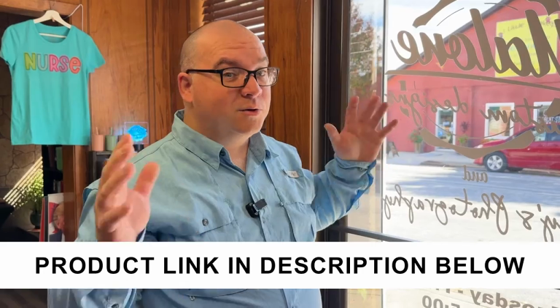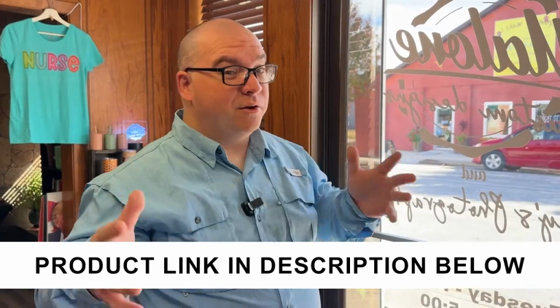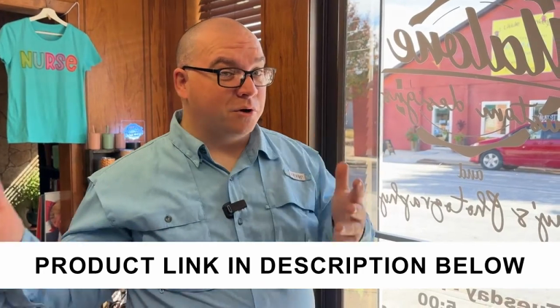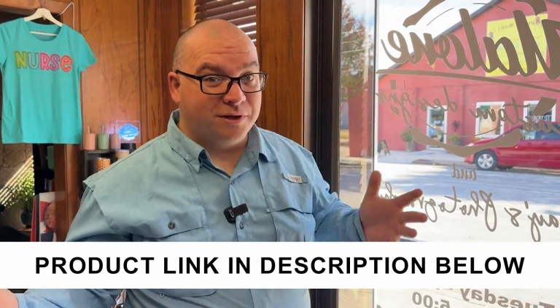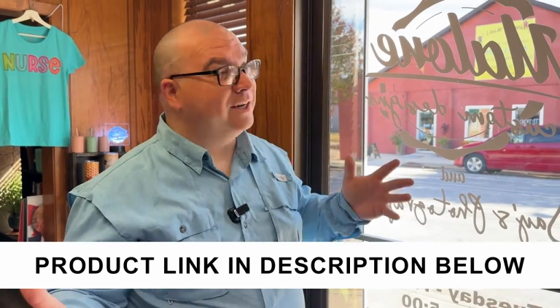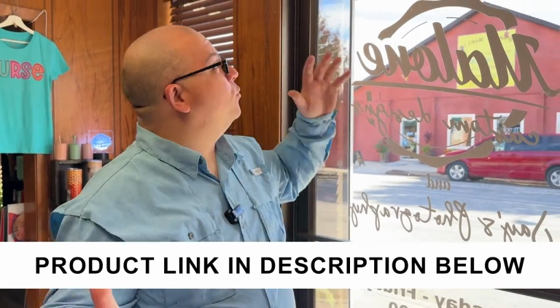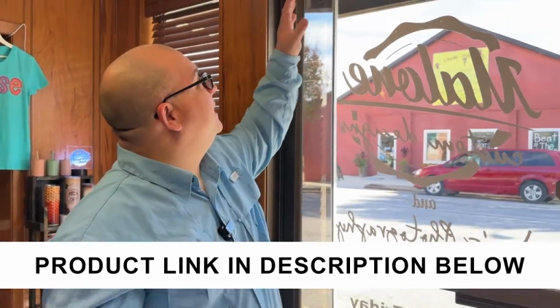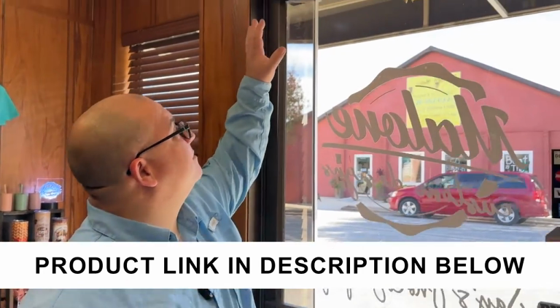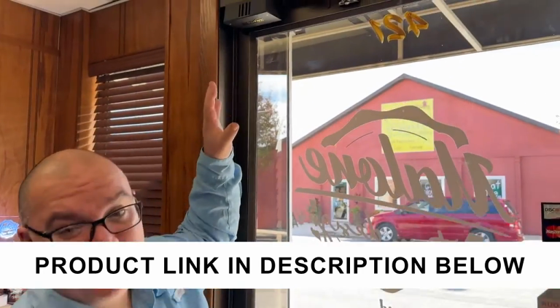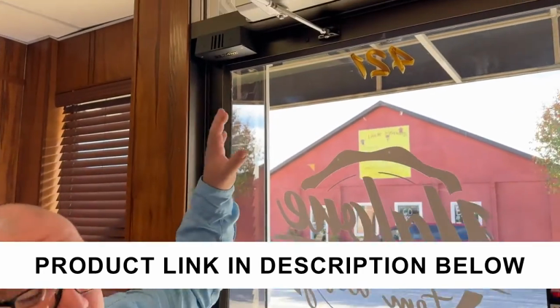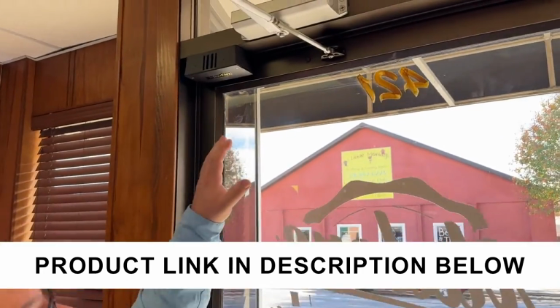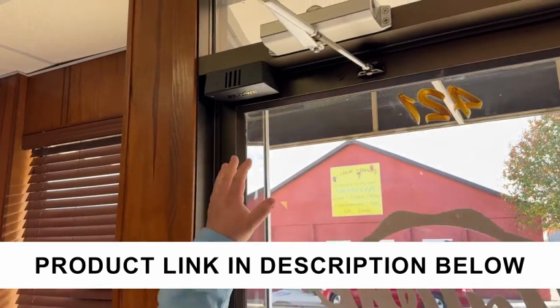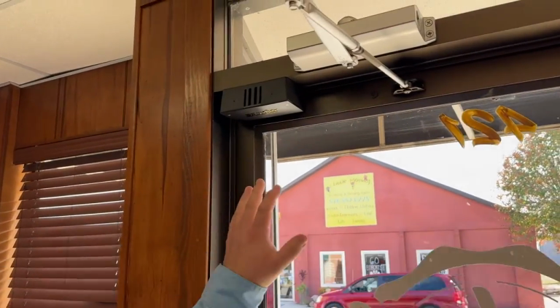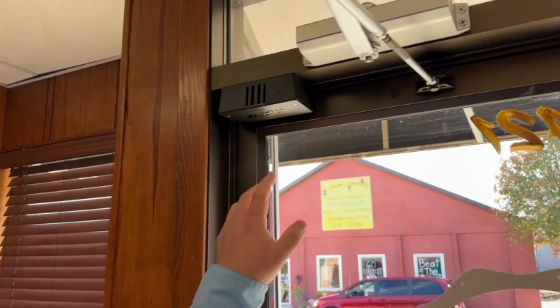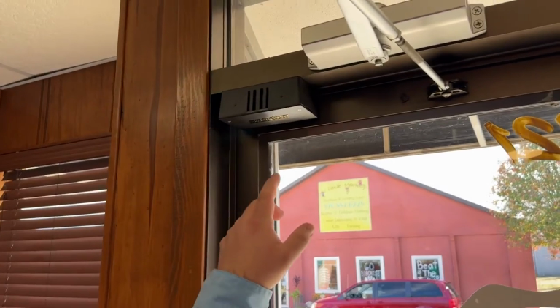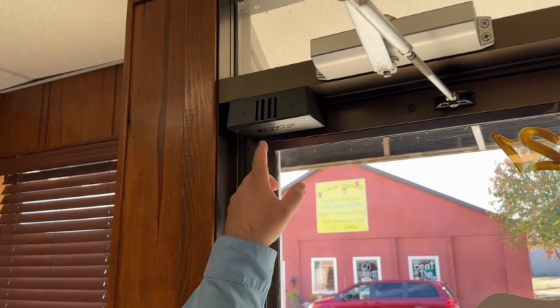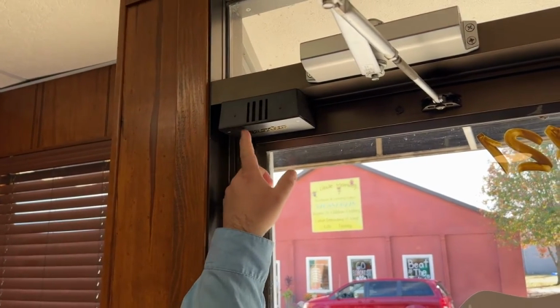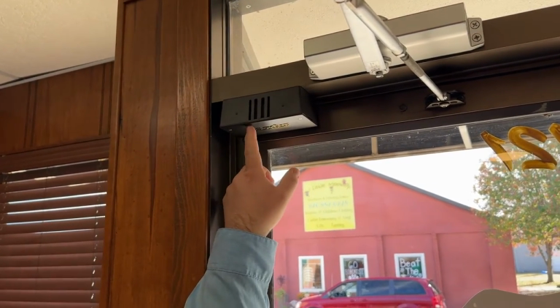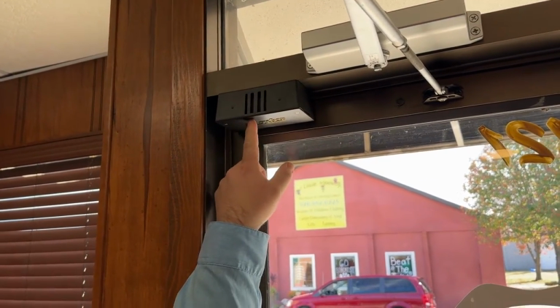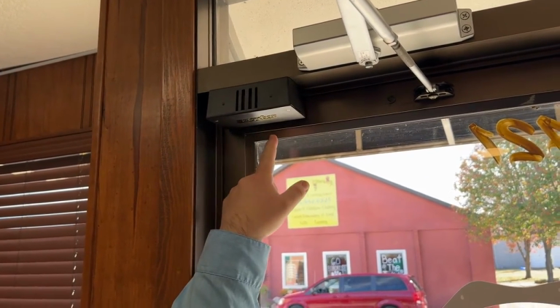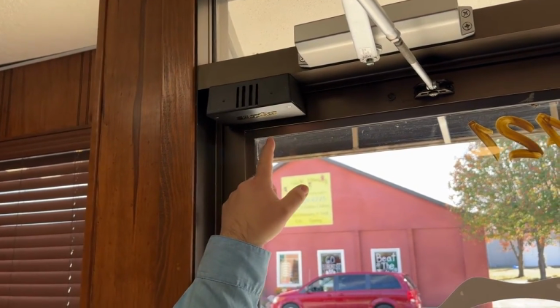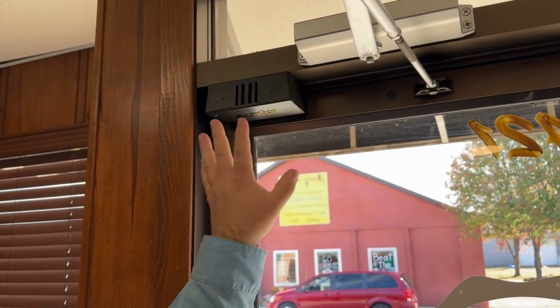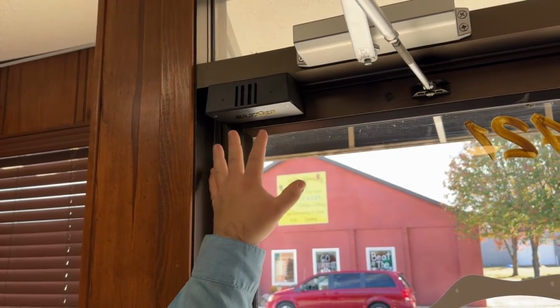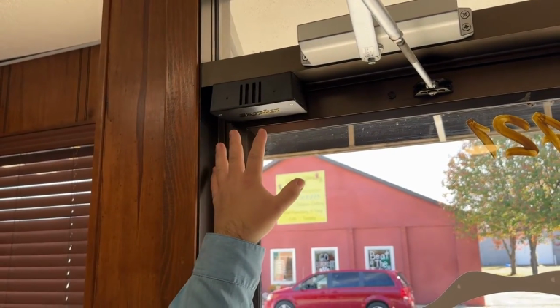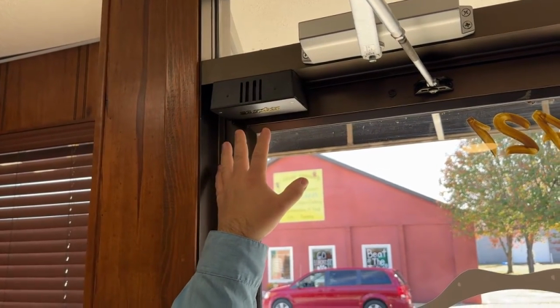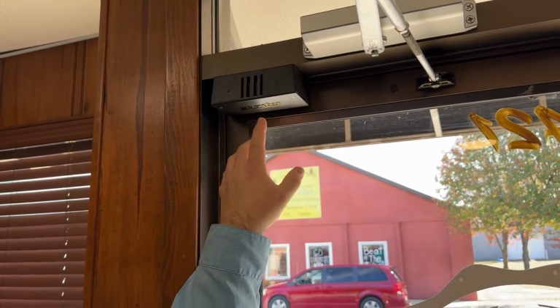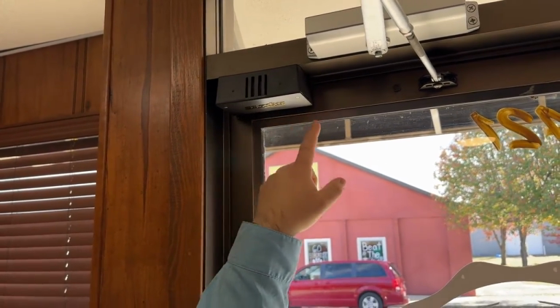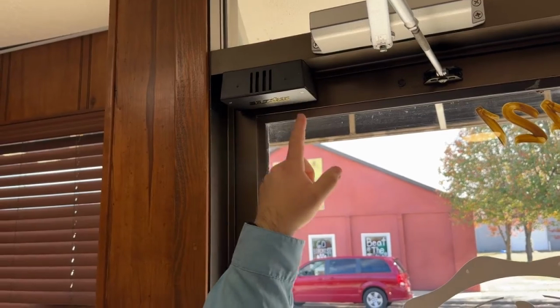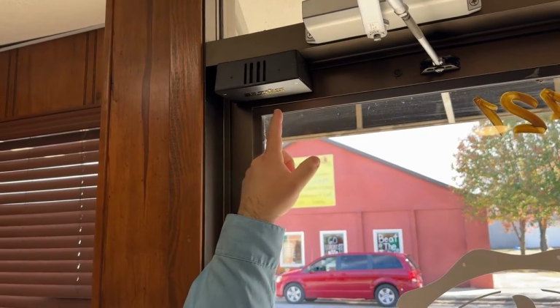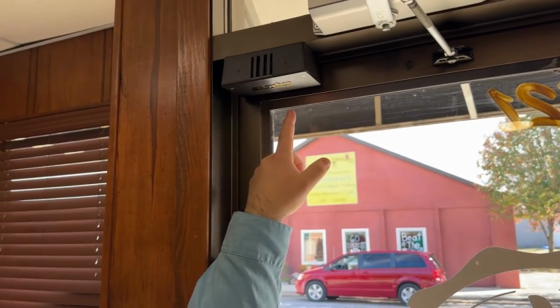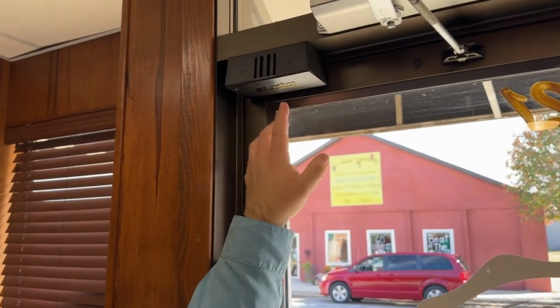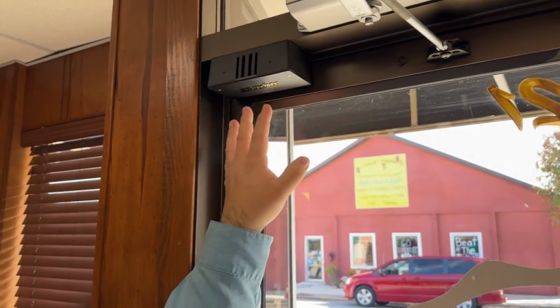We have a new commercial location and needed some type of door chime for when the door is opened, so we picked this up. It did require some installation and drilling into the metal, so keep that in mind.